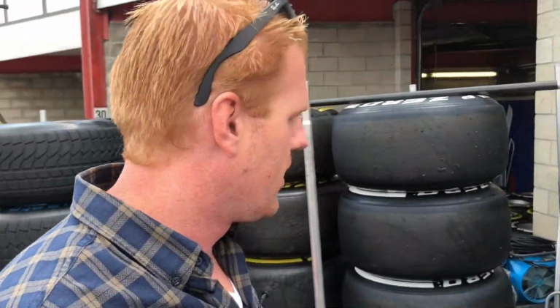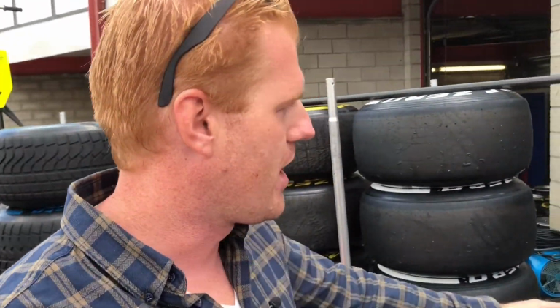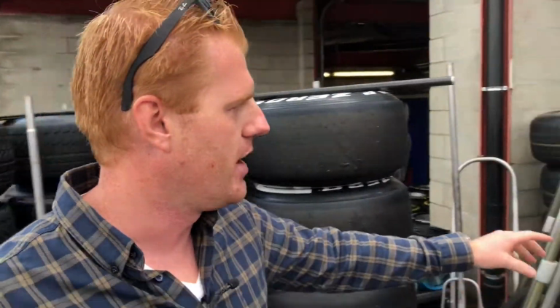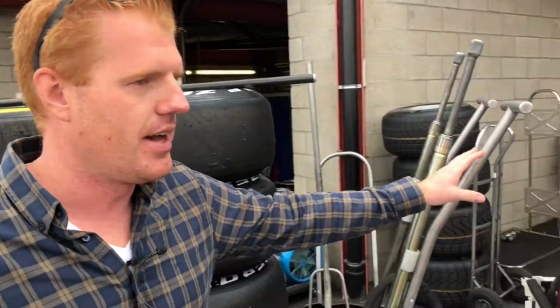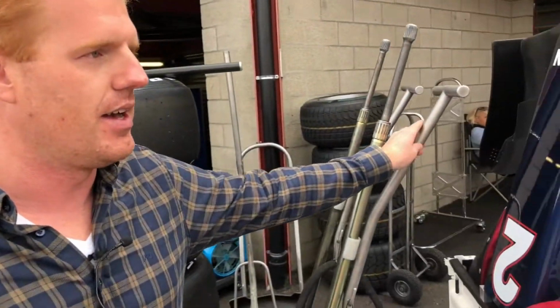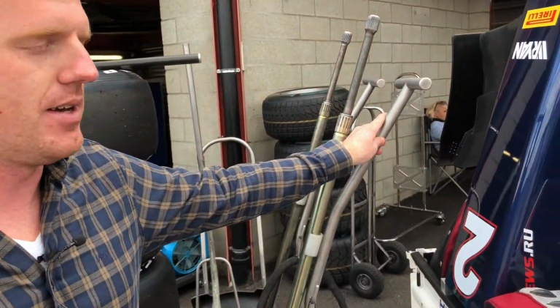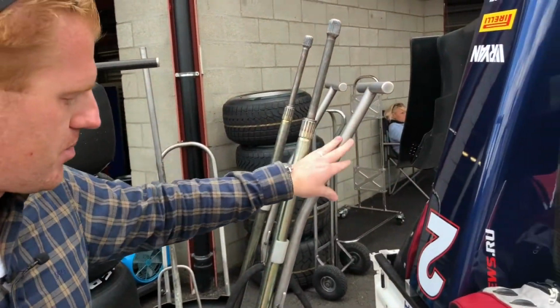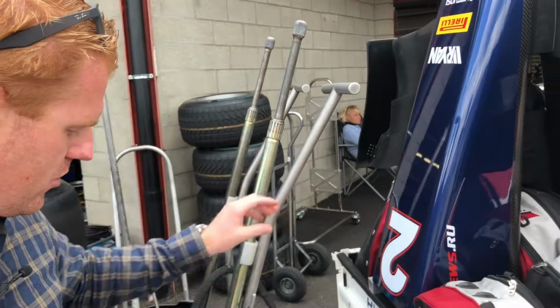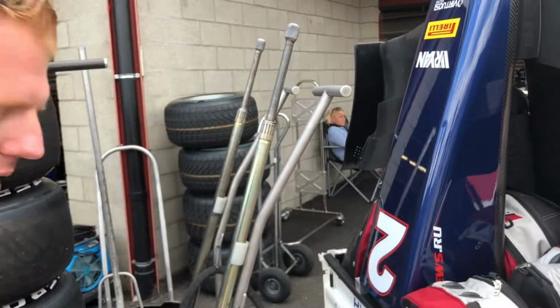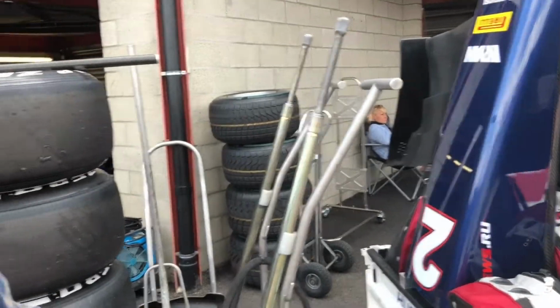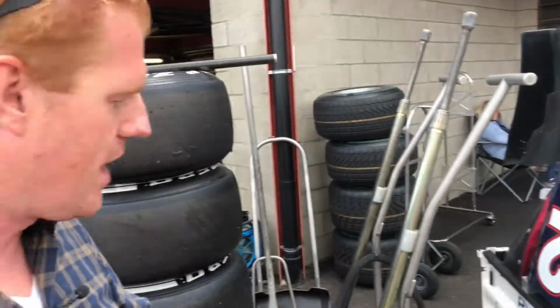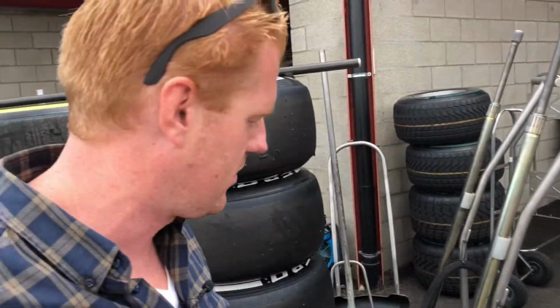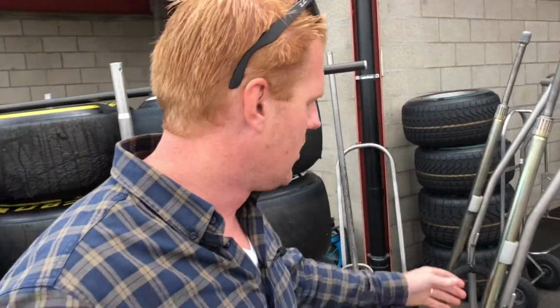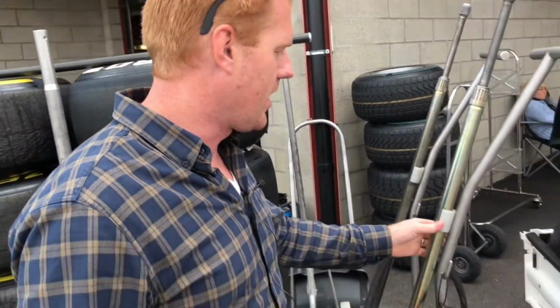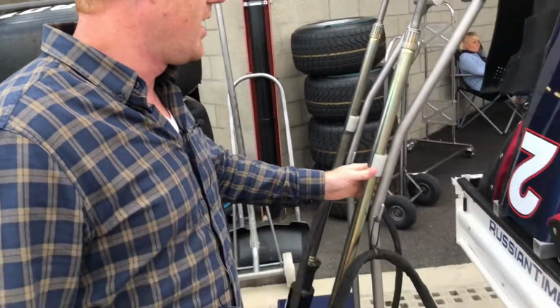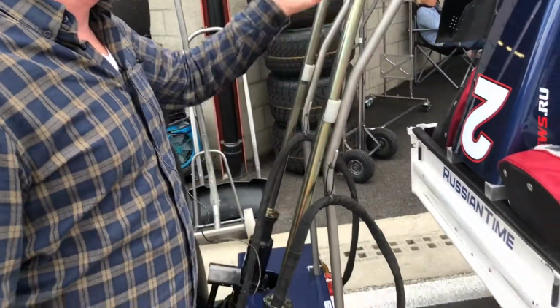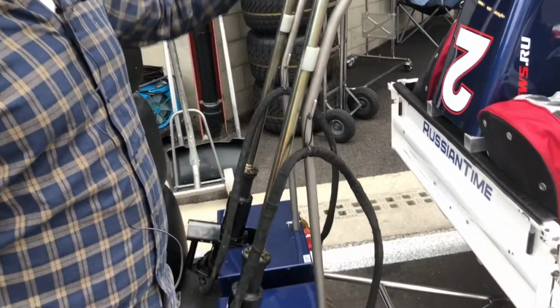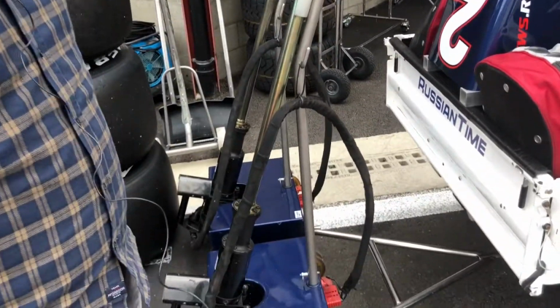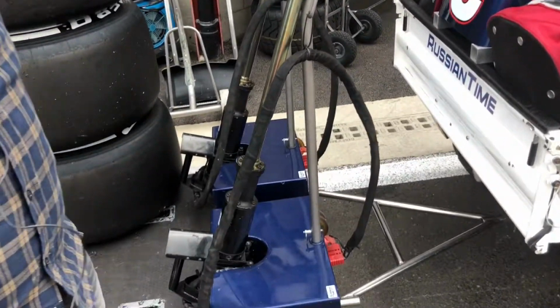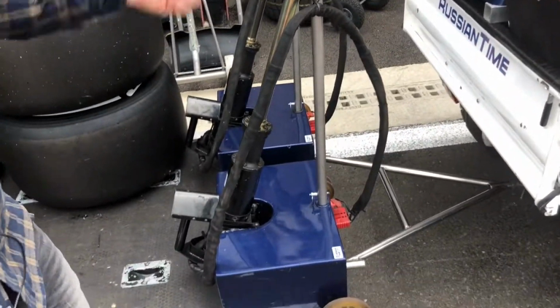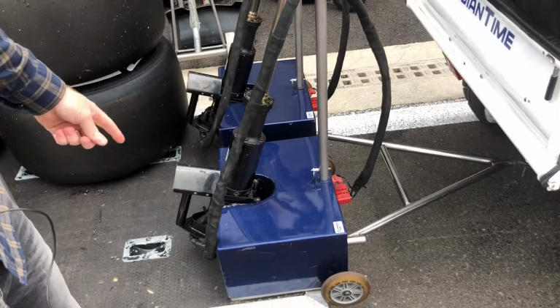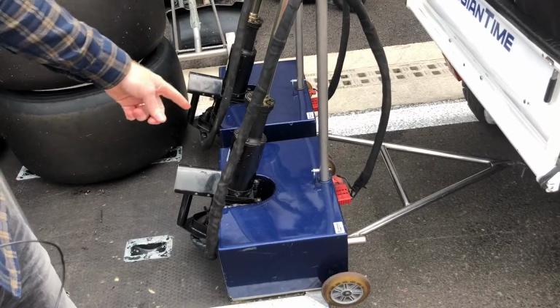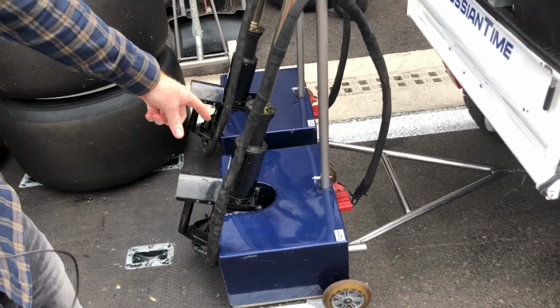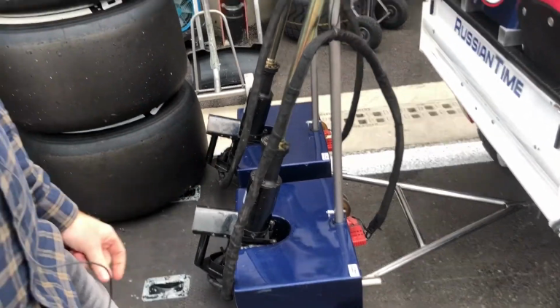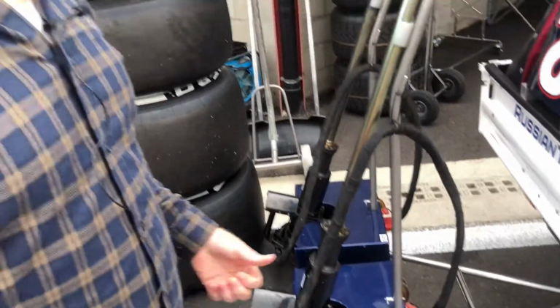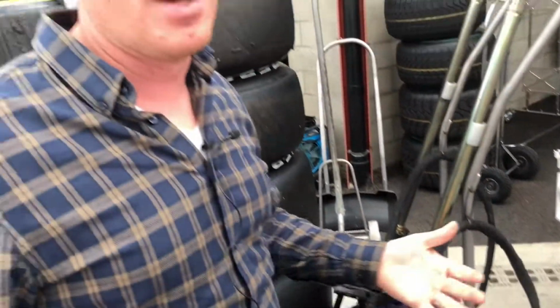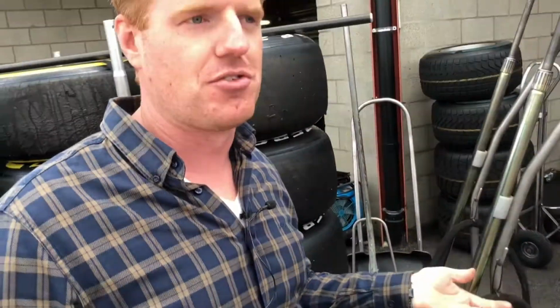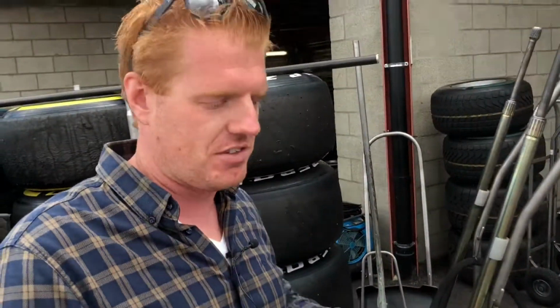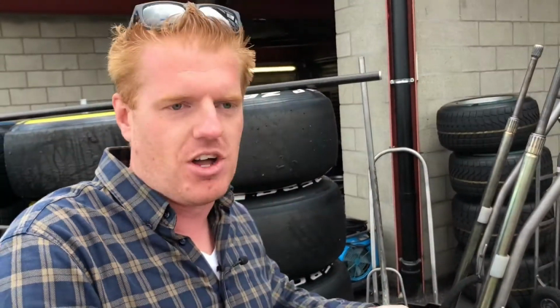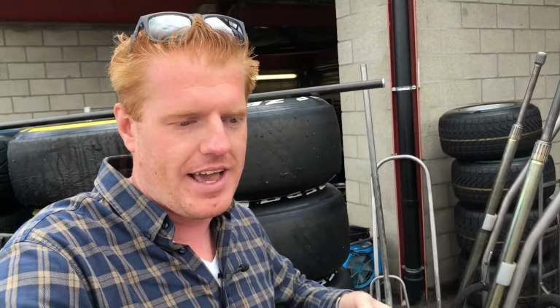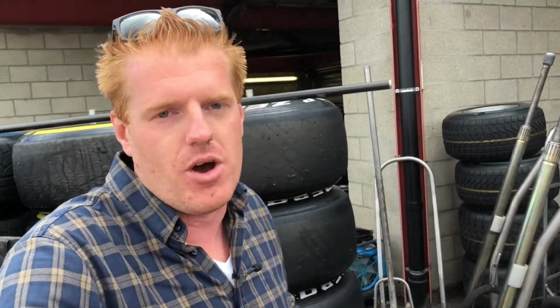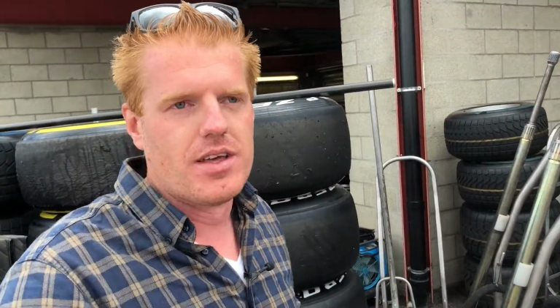Here we have the mechanic tool to start the engines — they can plug it into the back side and start the engines with this, because the Formula 2 cars cannot start on their own. They need like a jump start.